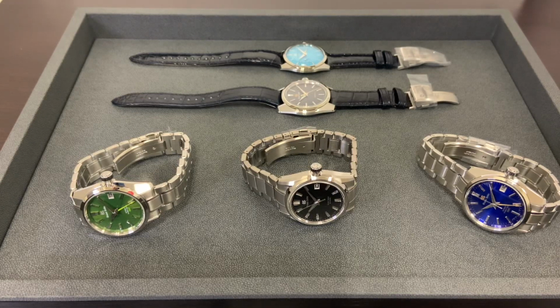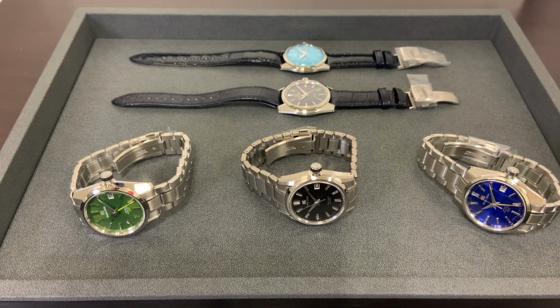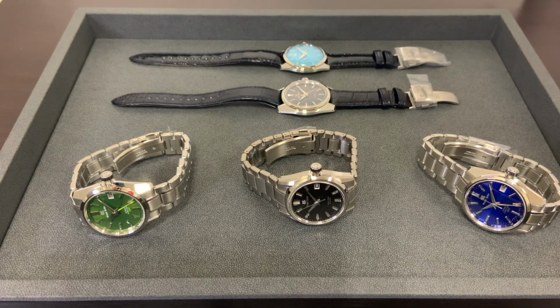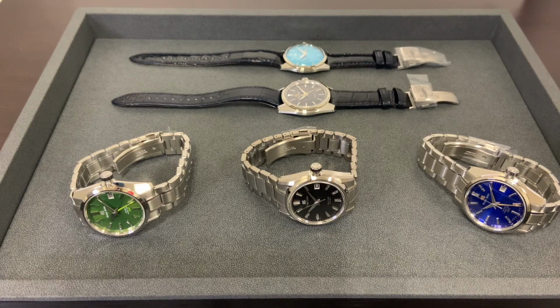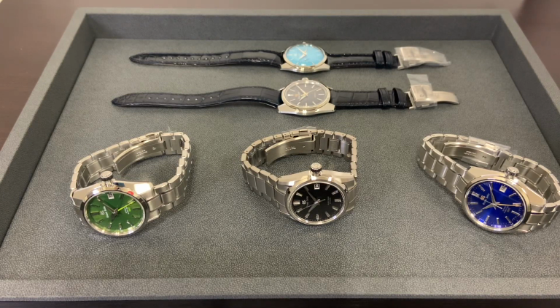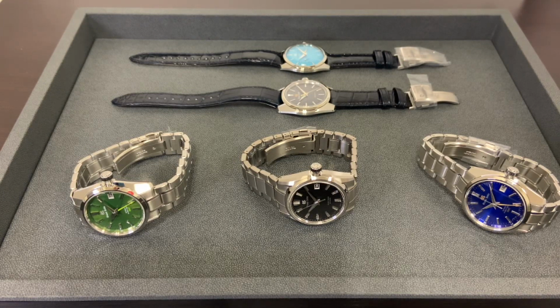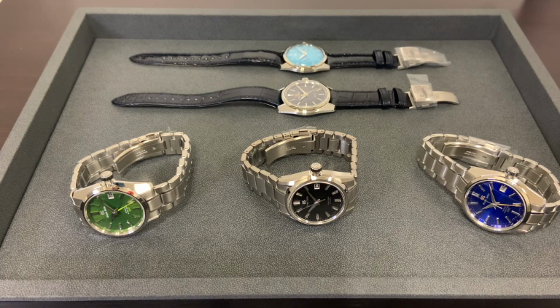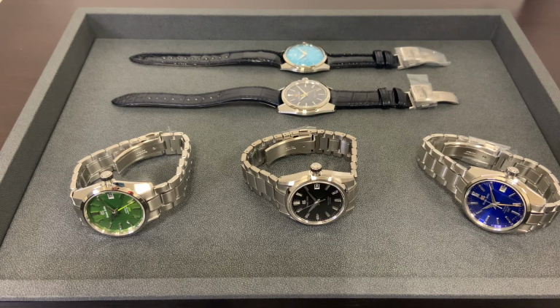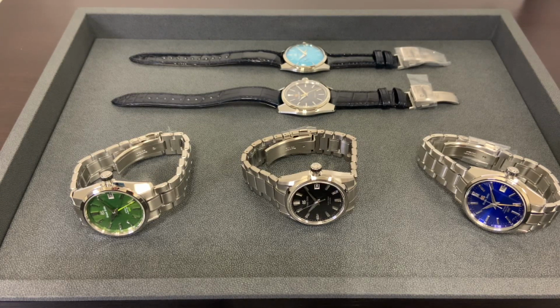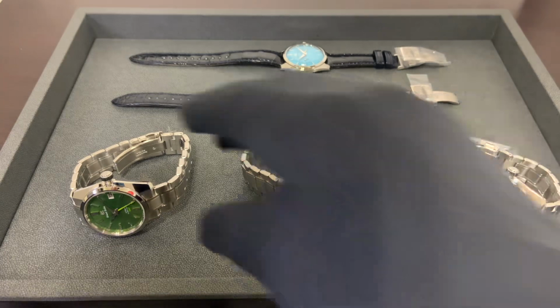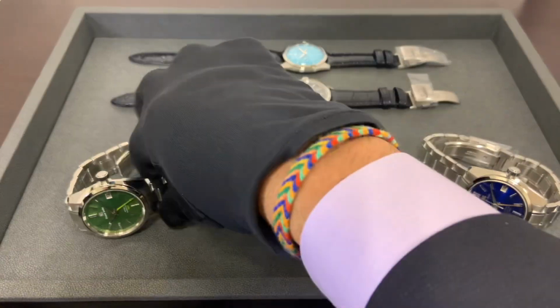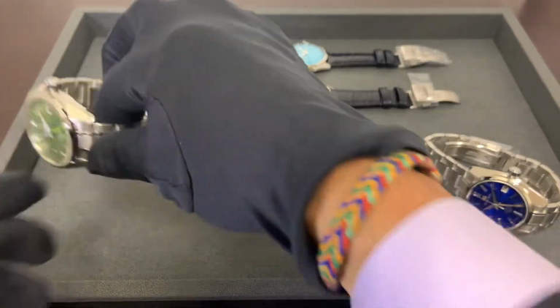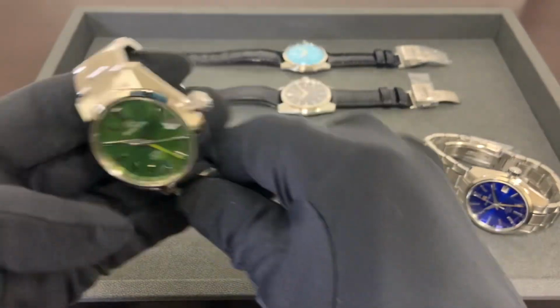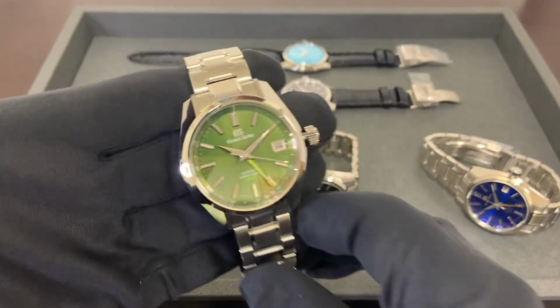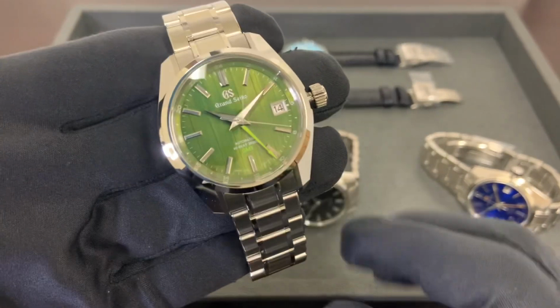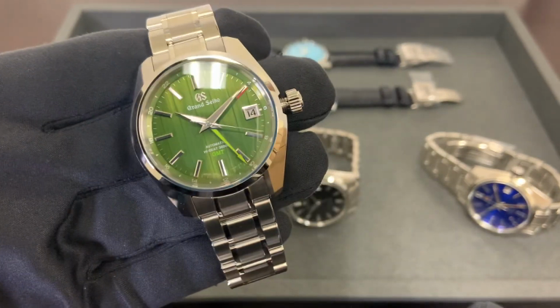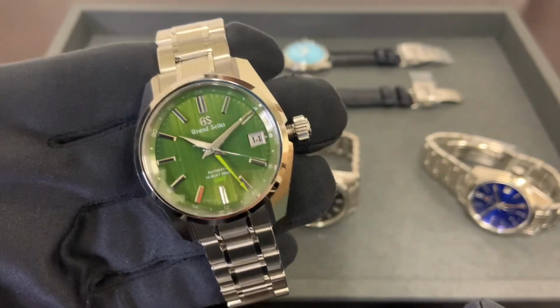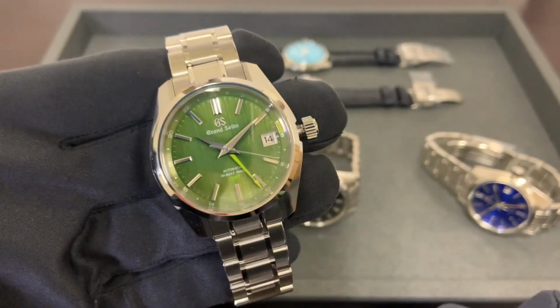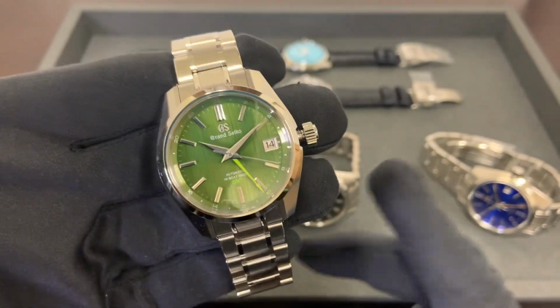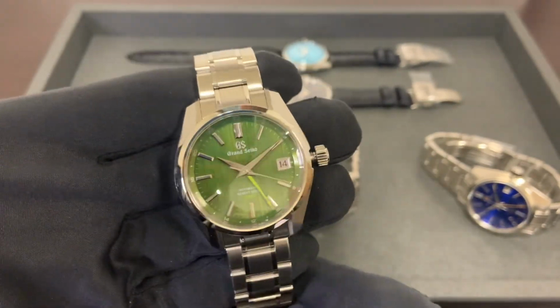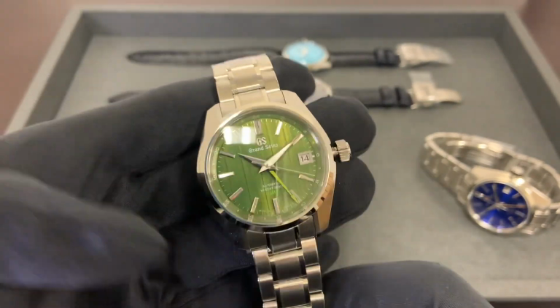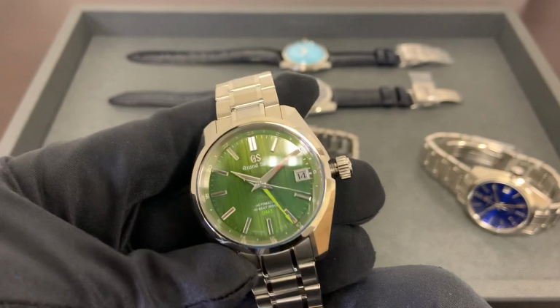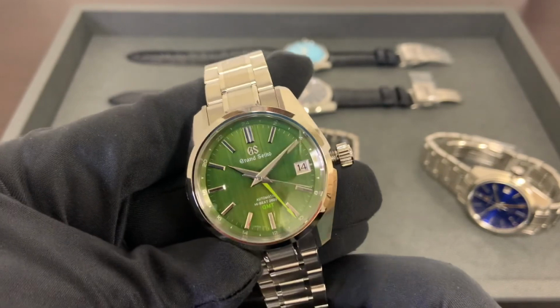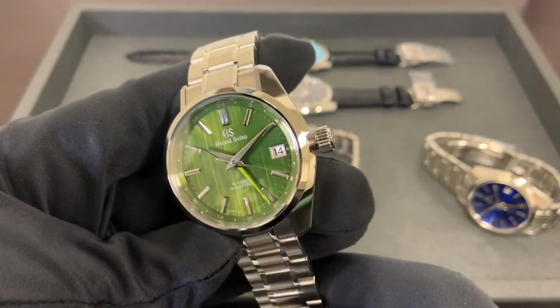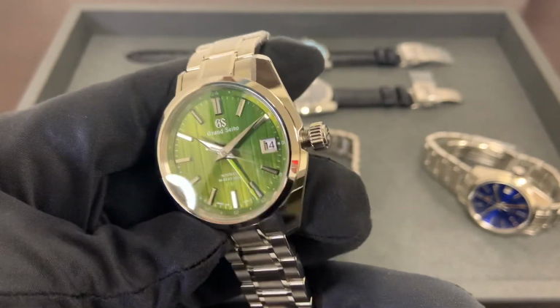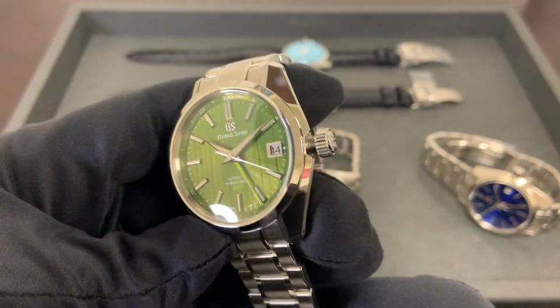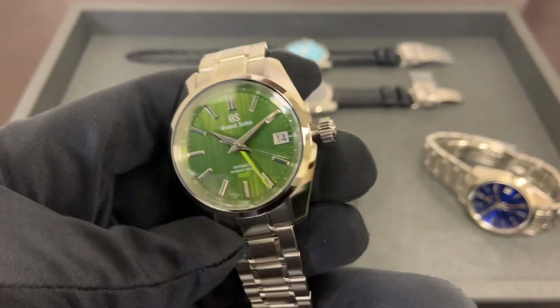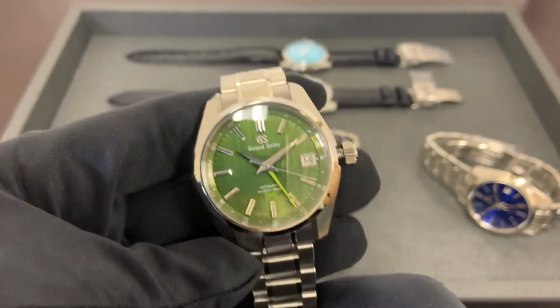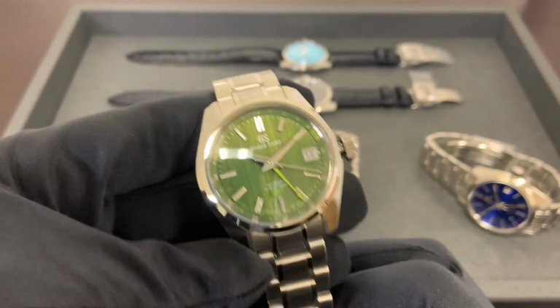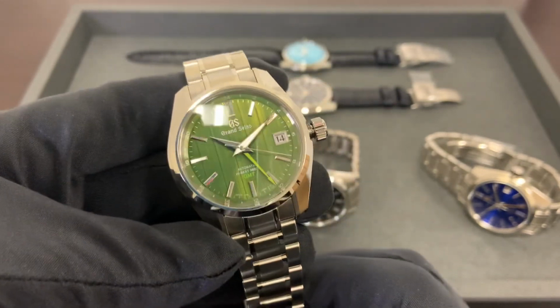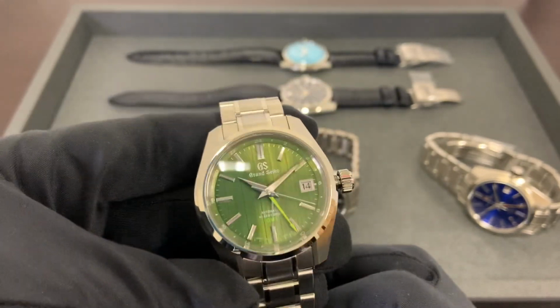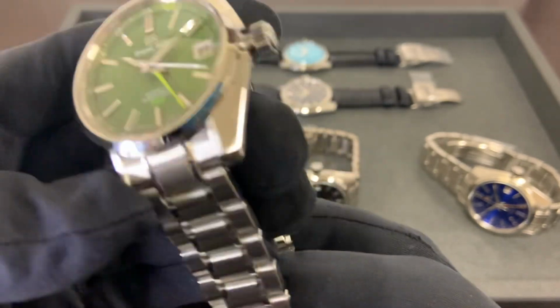Hey watch fans, Brad from Brent Miller Jewelers here in Lancaster, Pennsylvania. Boy did we hit the jackpot today — new releases keep on coming. Today is Grand Seiko delivery and we have several new releases.